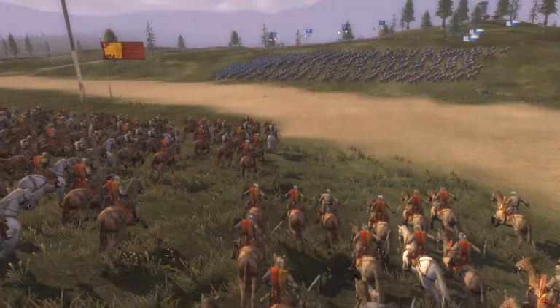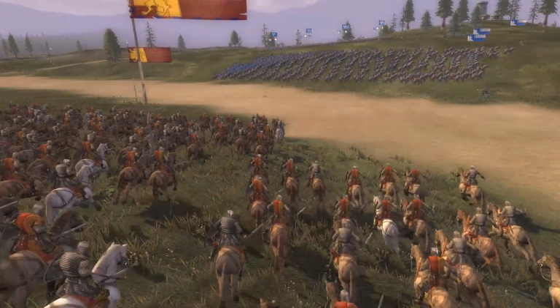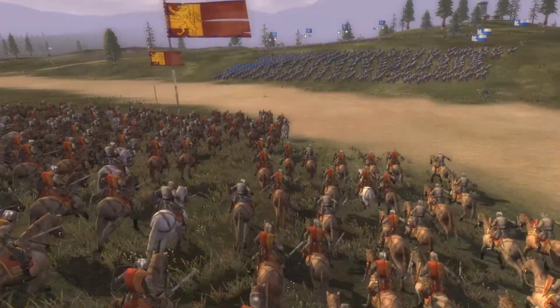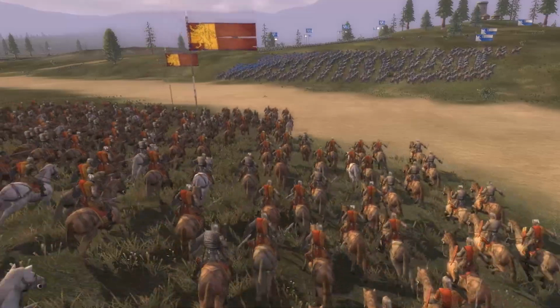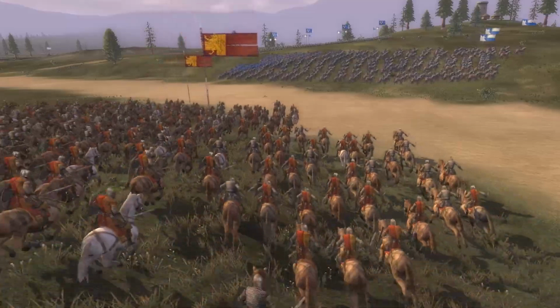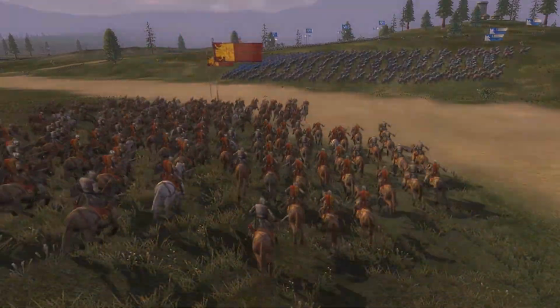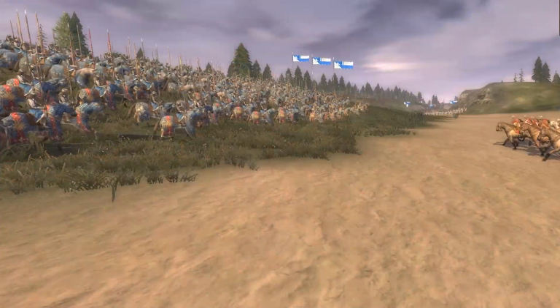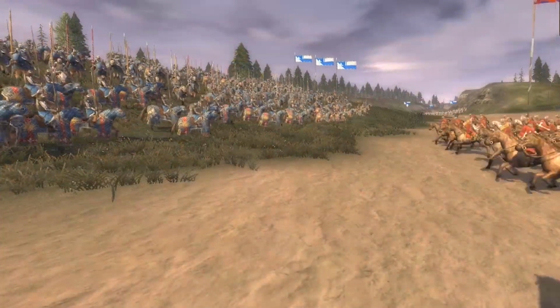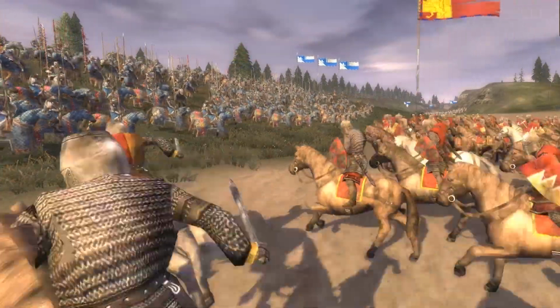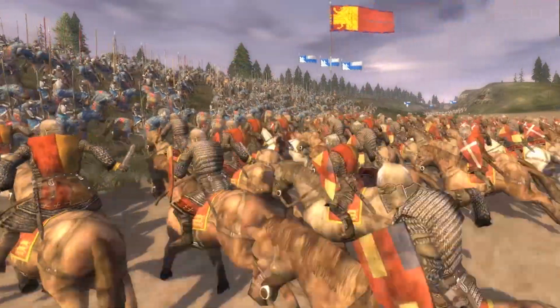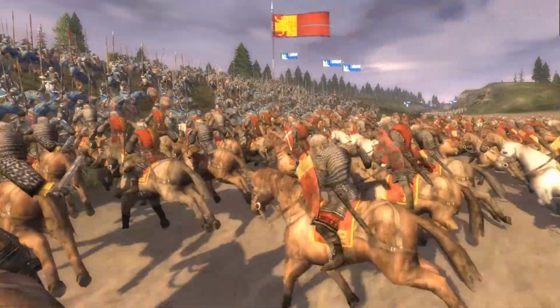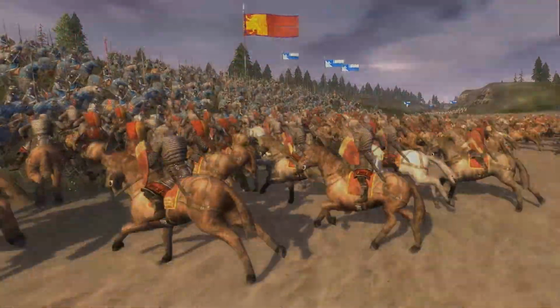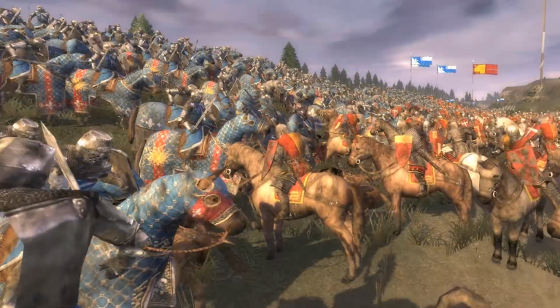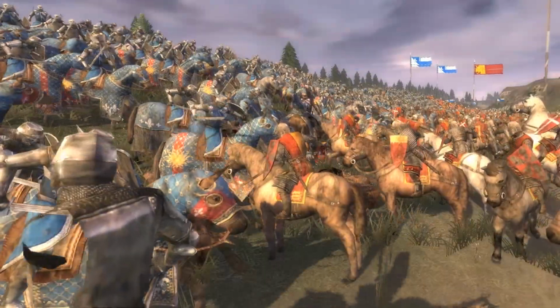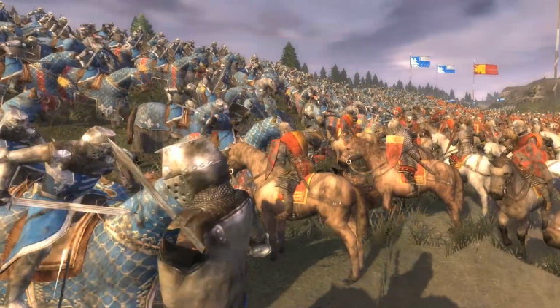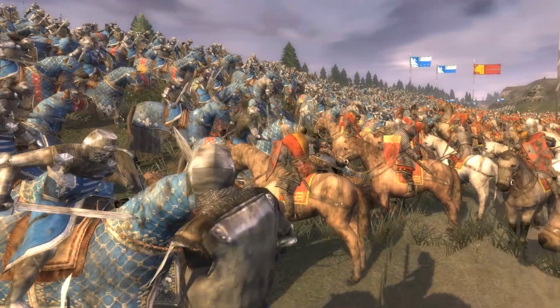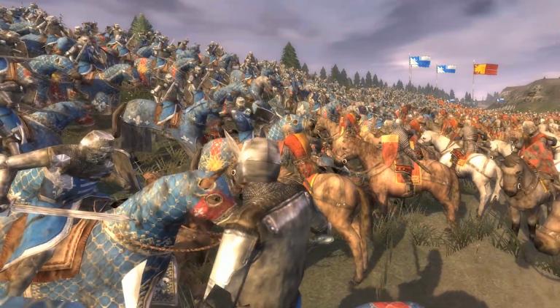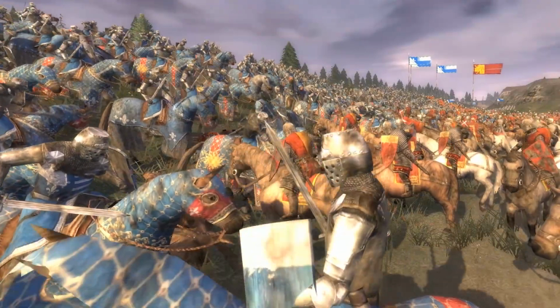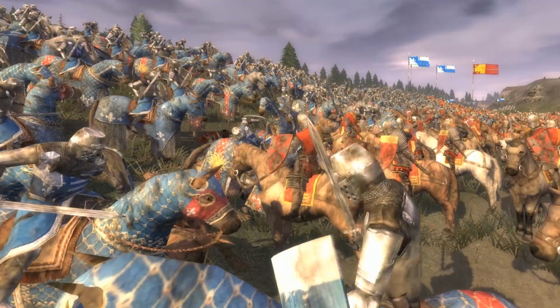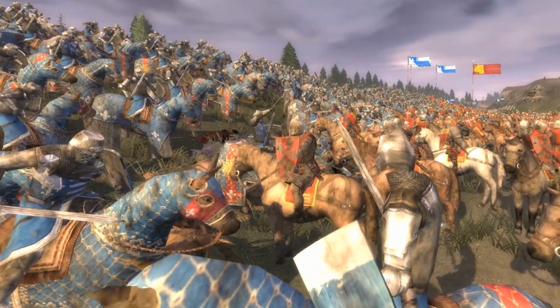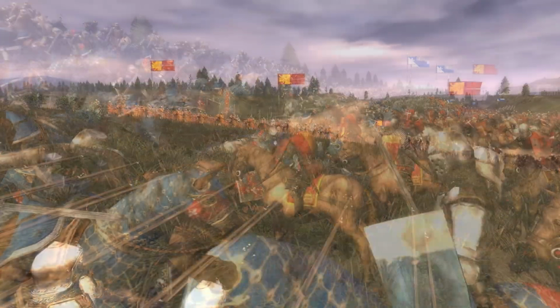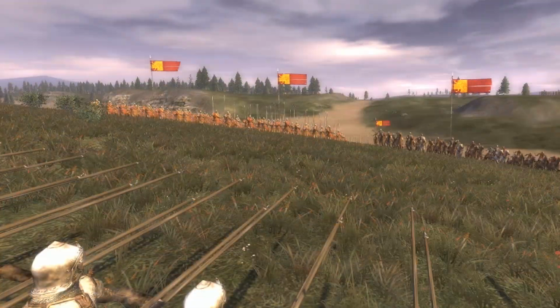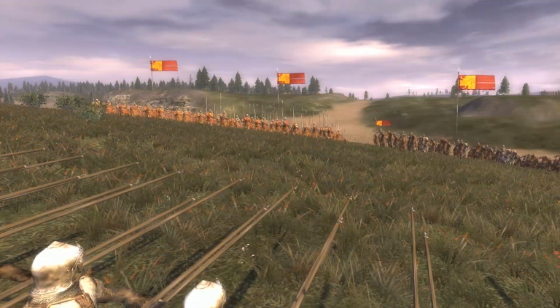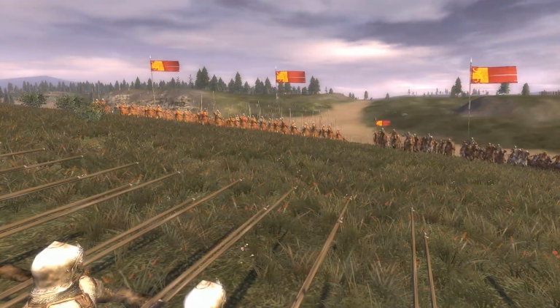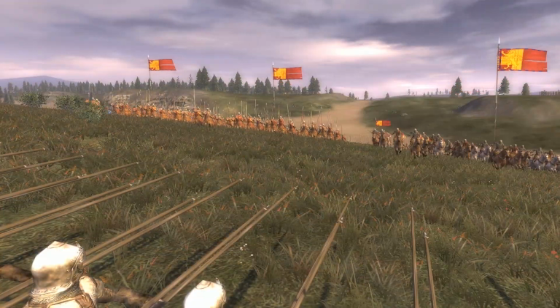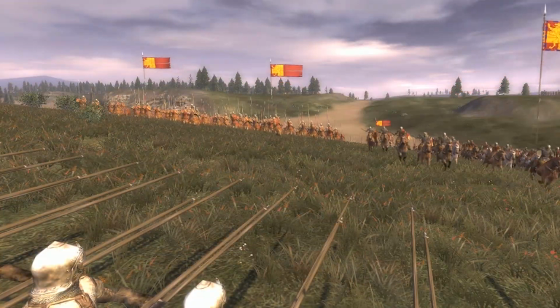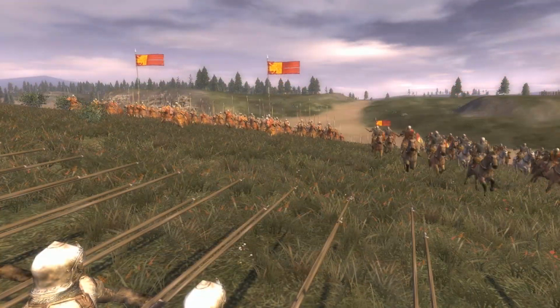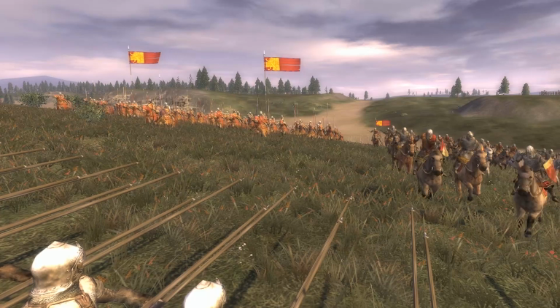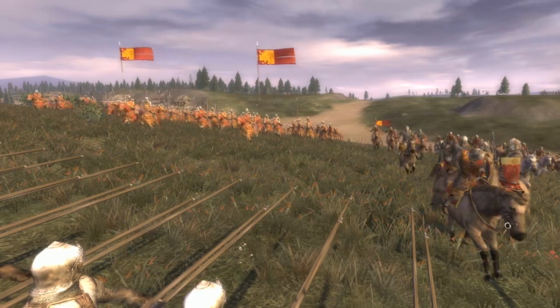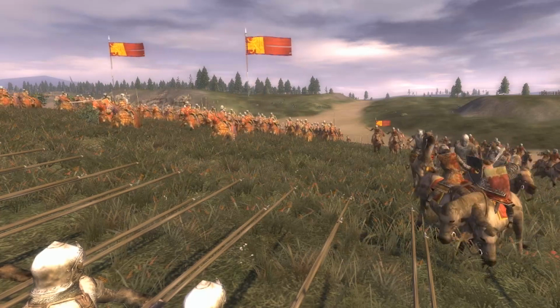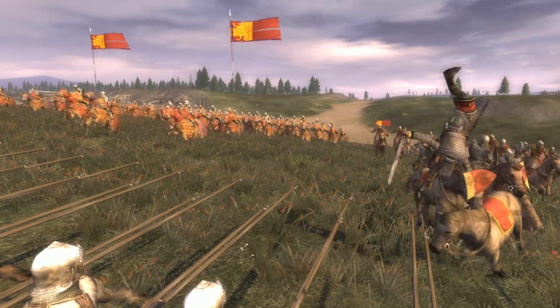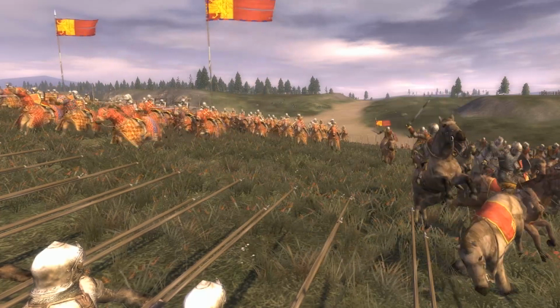This is a rash and daring move. It doesn't look good for Richard. Philibert de Chantilly and his pikemen are moving into position to defend Henry. They're using a Swiss manoeuvre never seen before in England. This is devastating for Richard's charge.